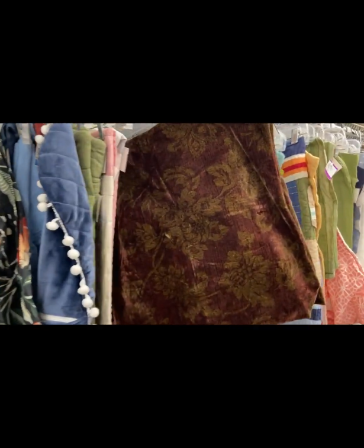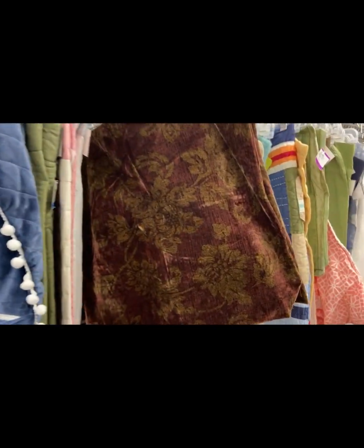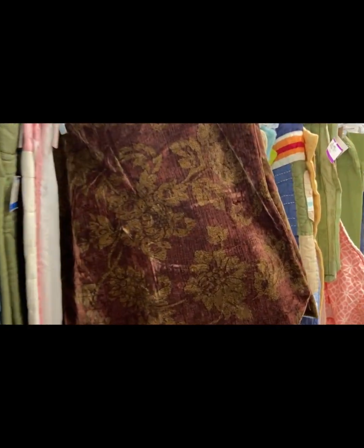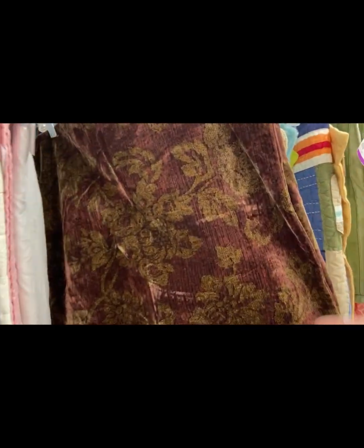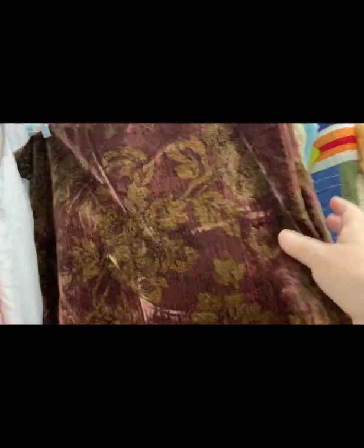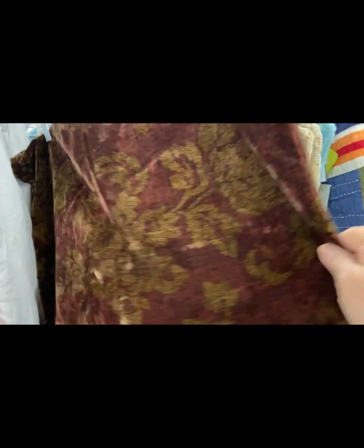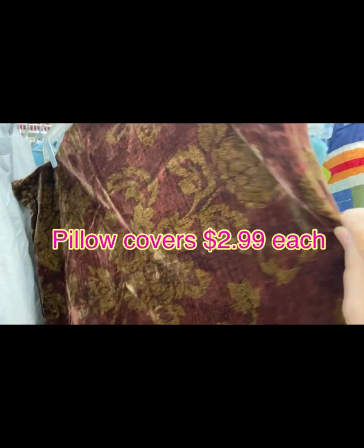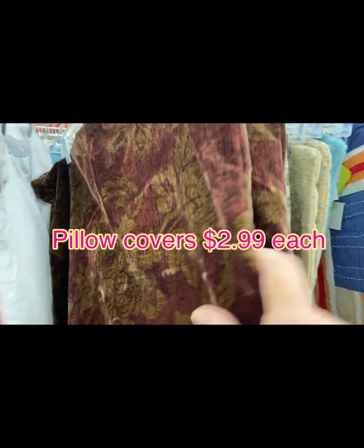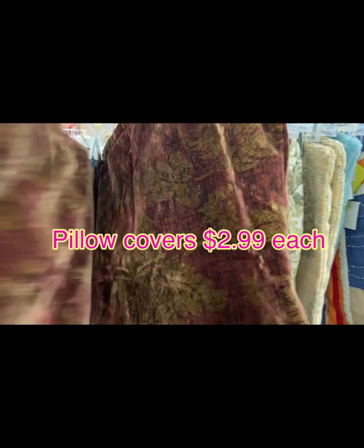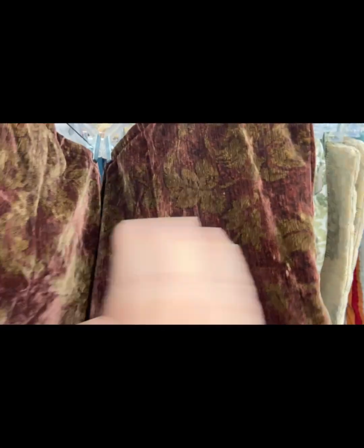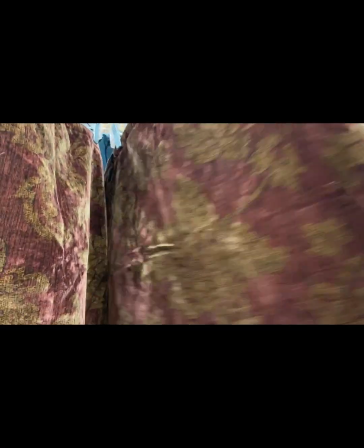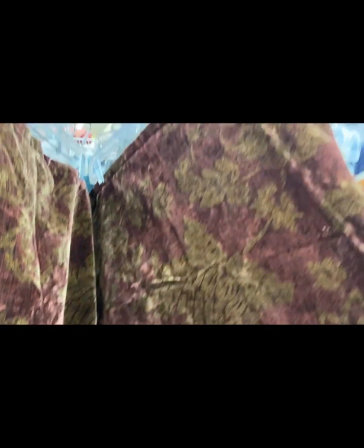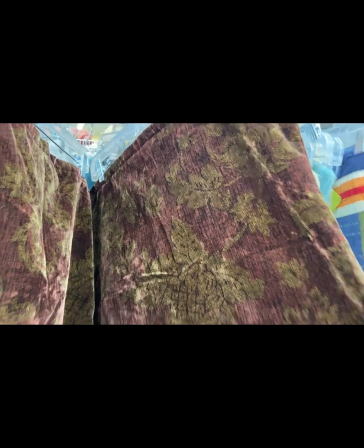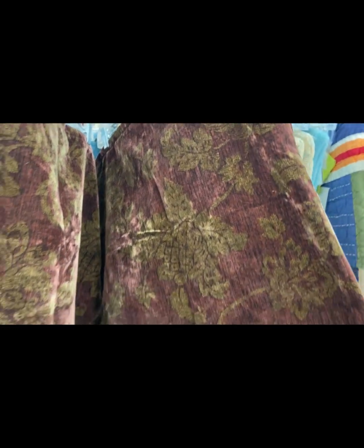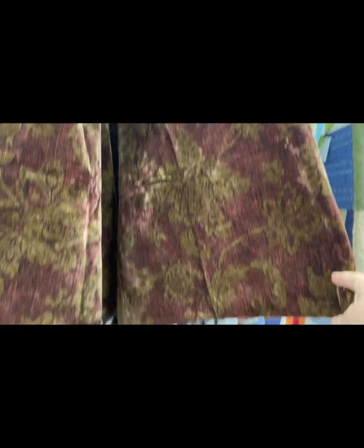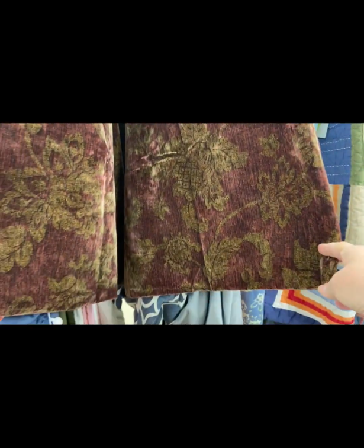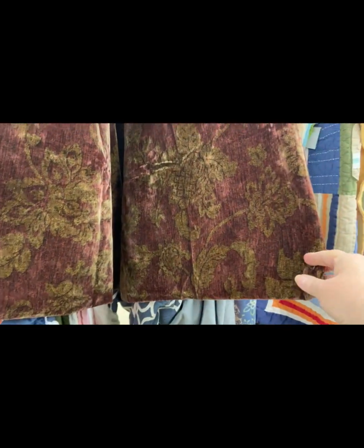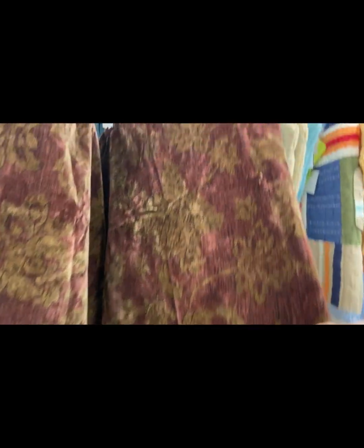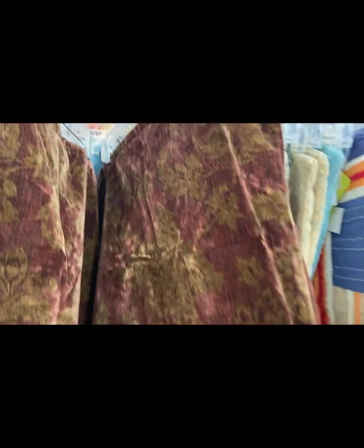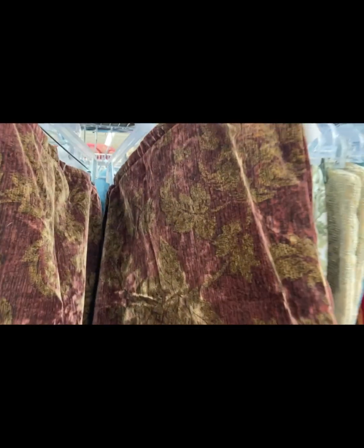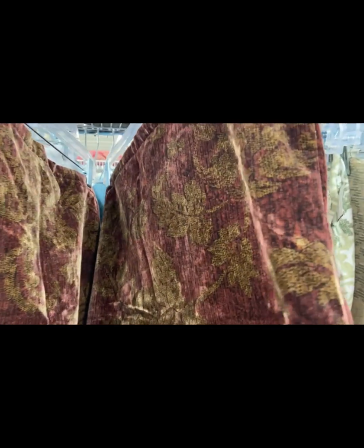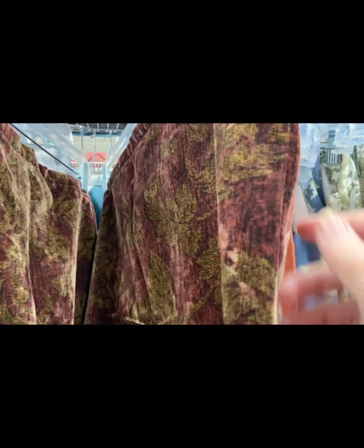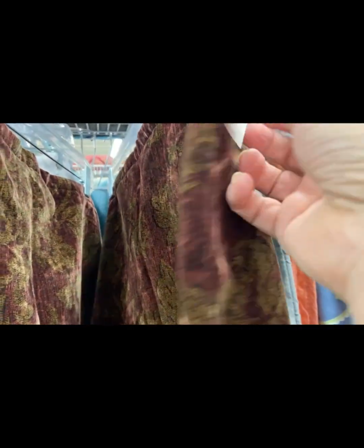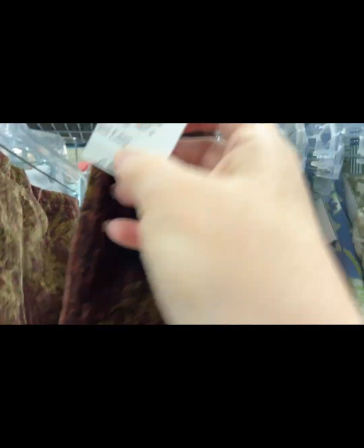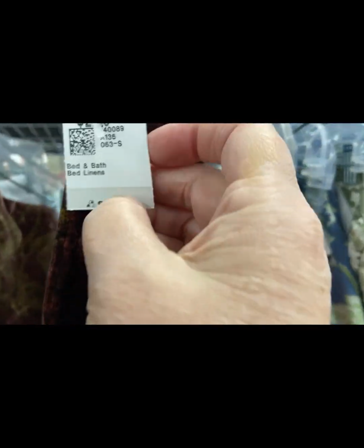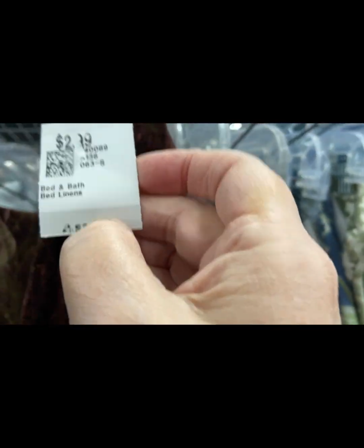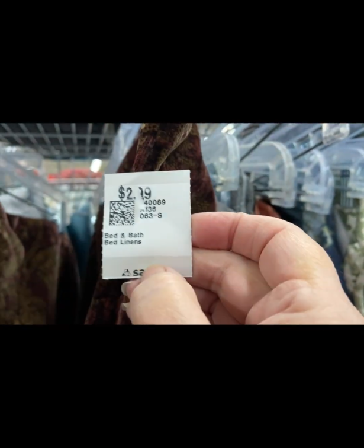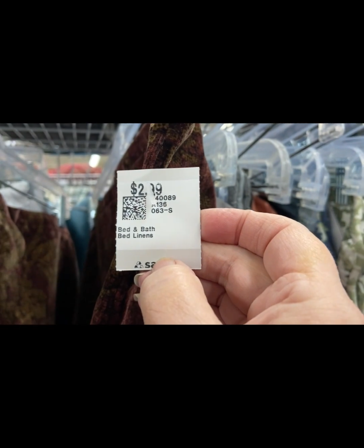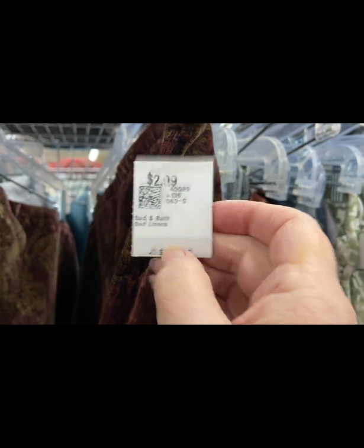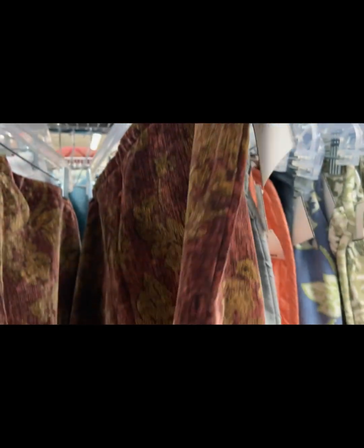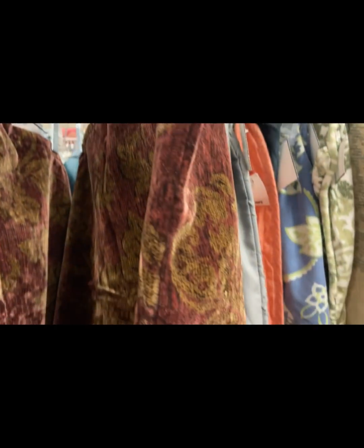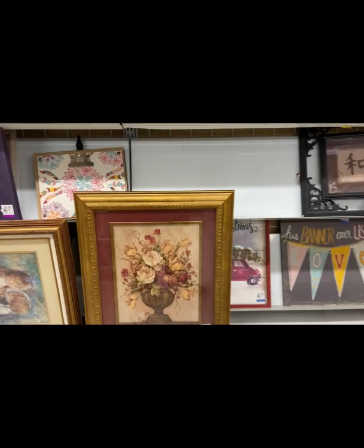These were very pretty too — pillow covers, $2.99 each, kind of like velvety, crushed velvet sort of. Unbelievable, beautiful.